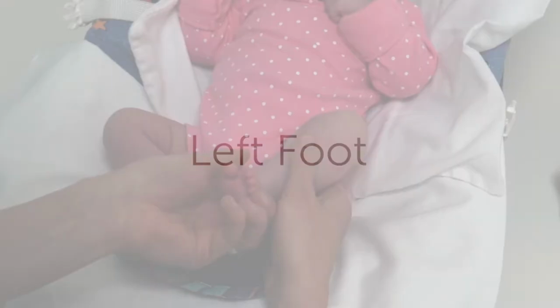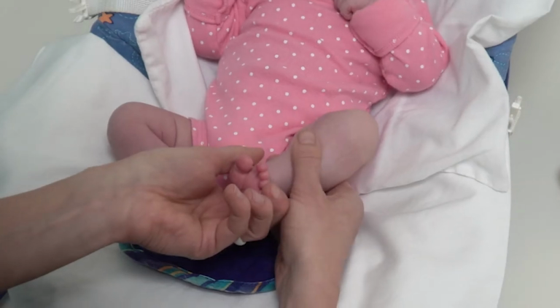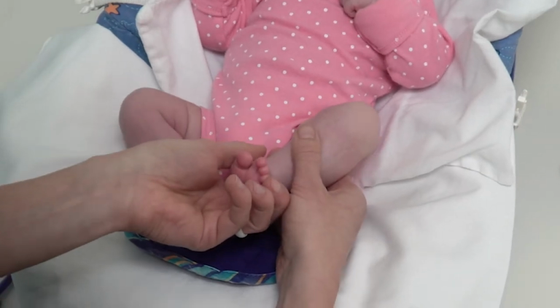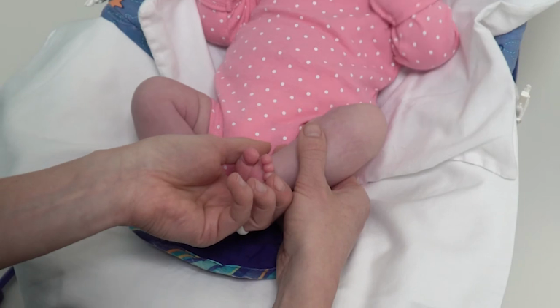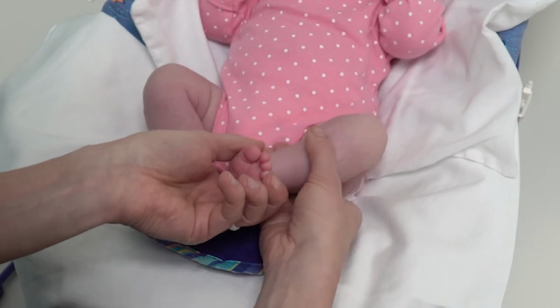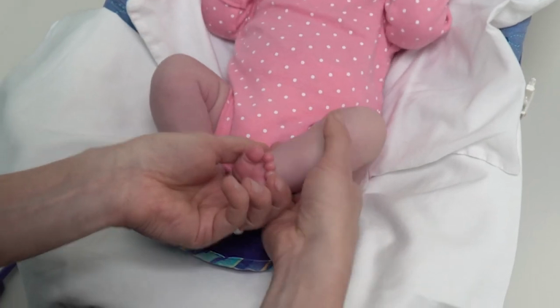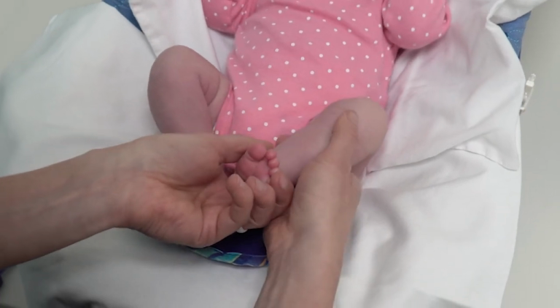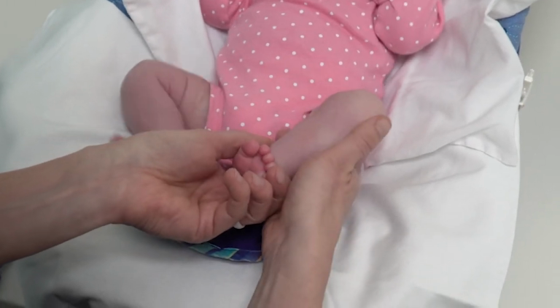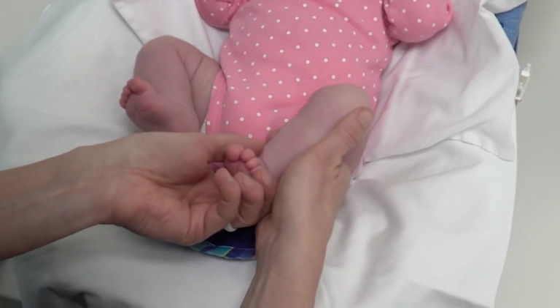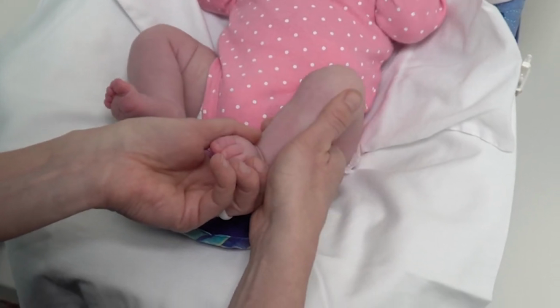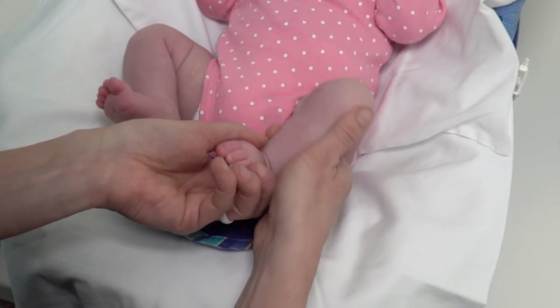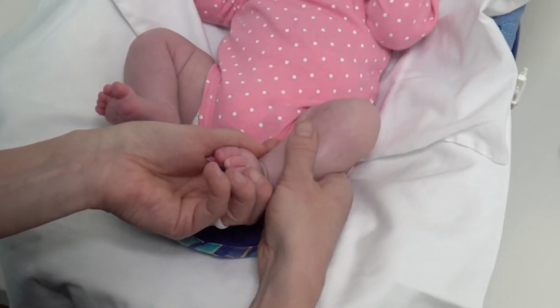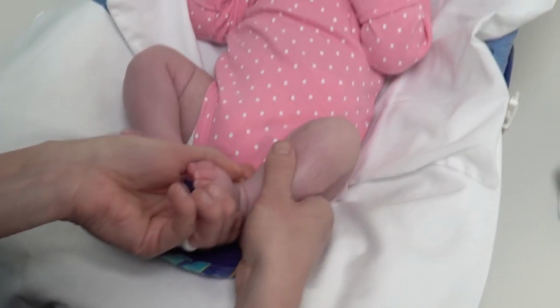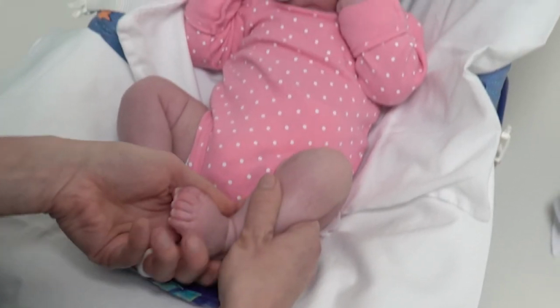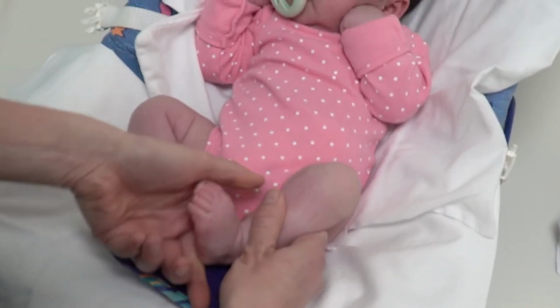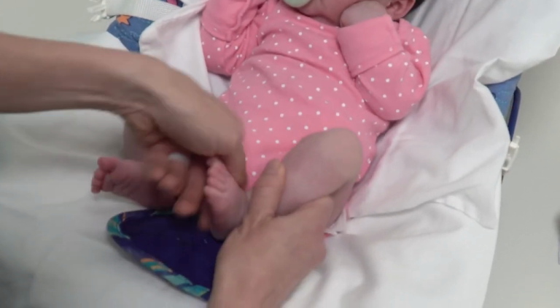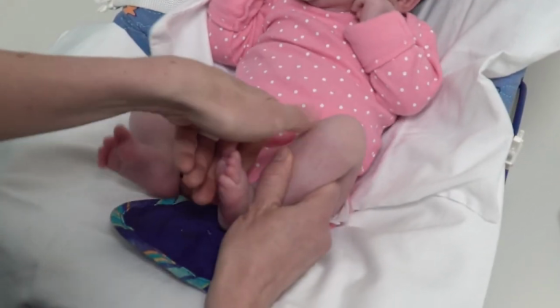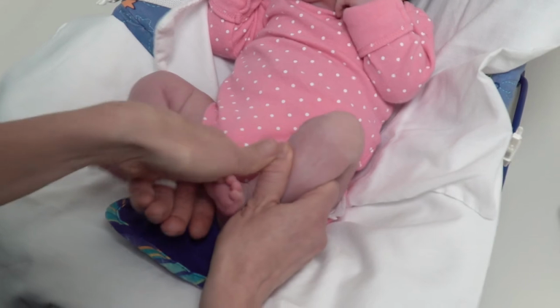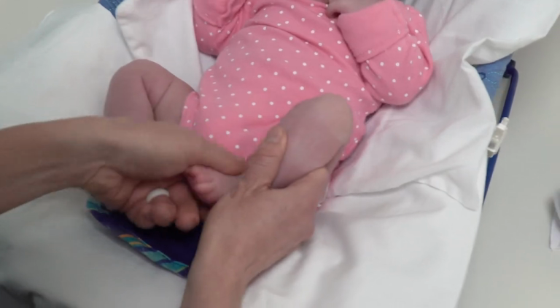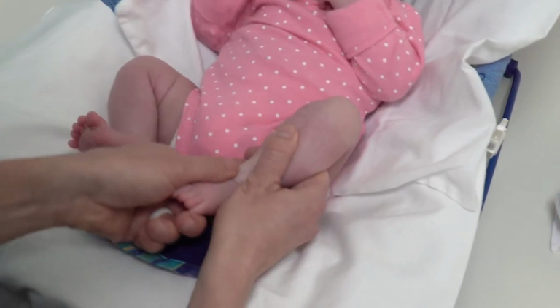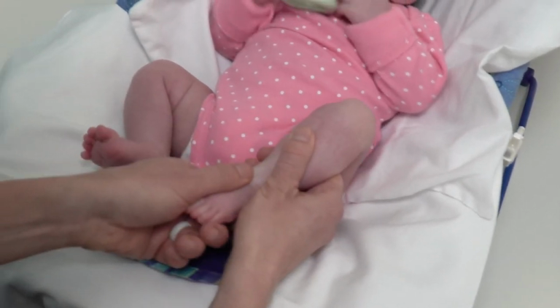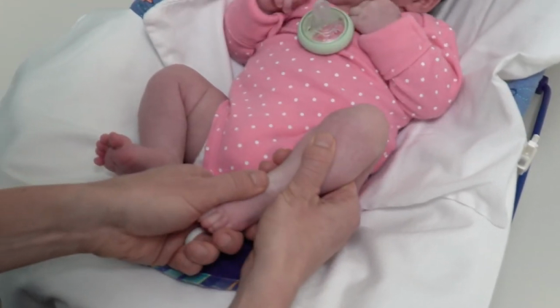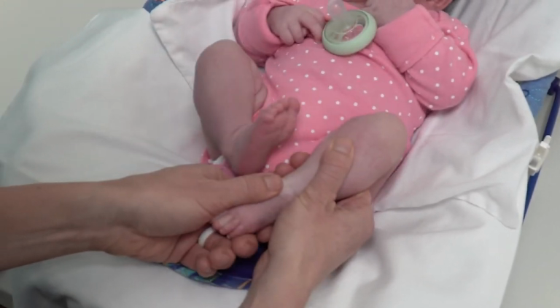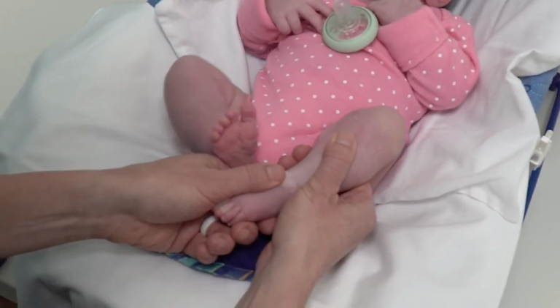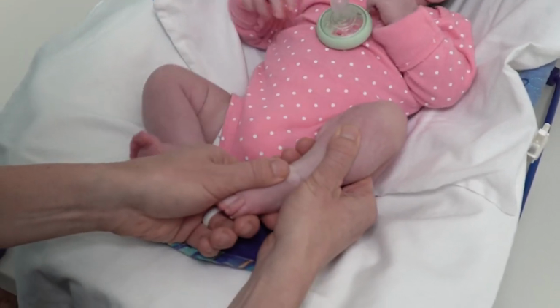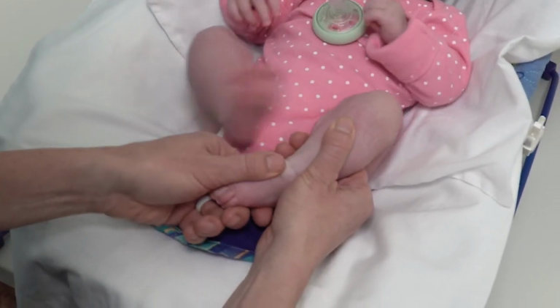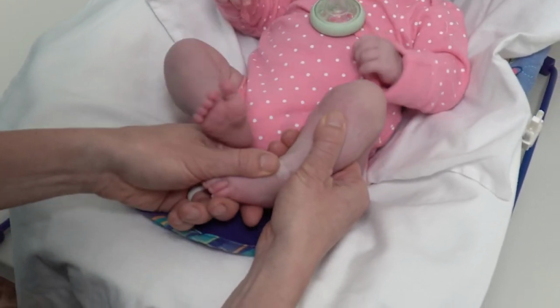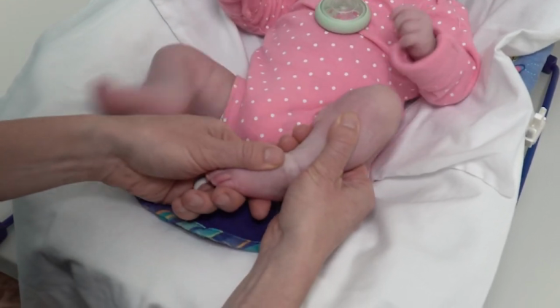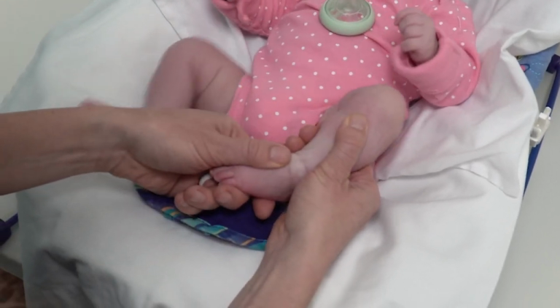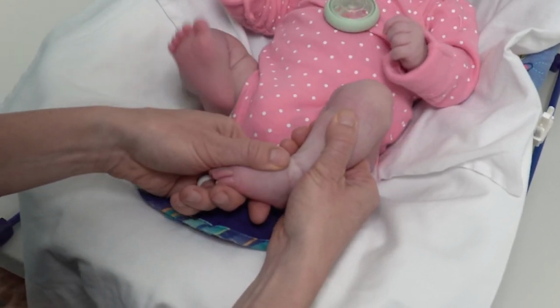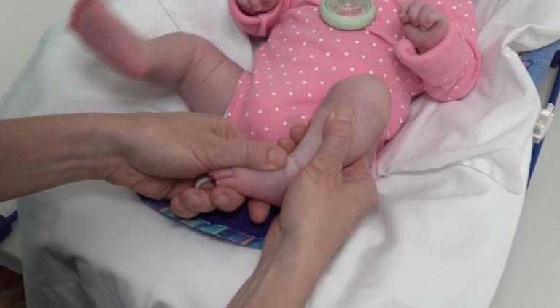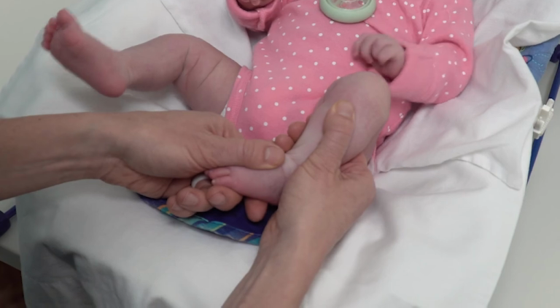My right hand goes behind the baby's calf to stabilize the heel with my thumb, second and third fingers. My left thumb goes on top of the foot close to the ankle and I point the foot down and inward.